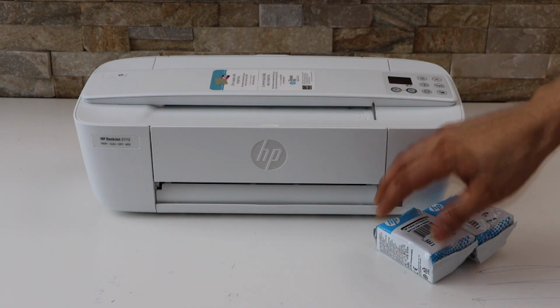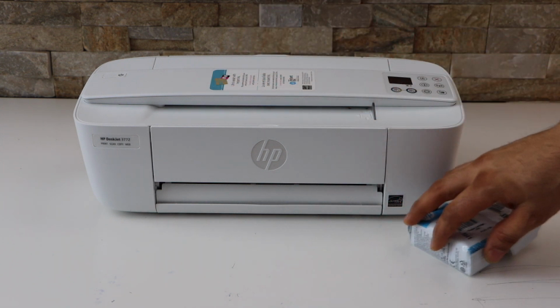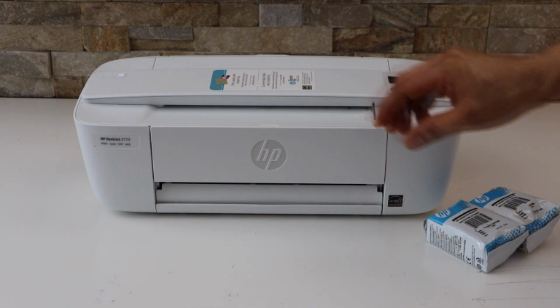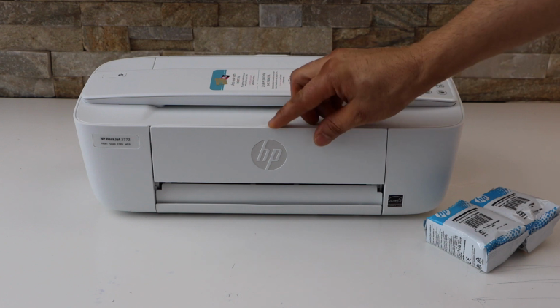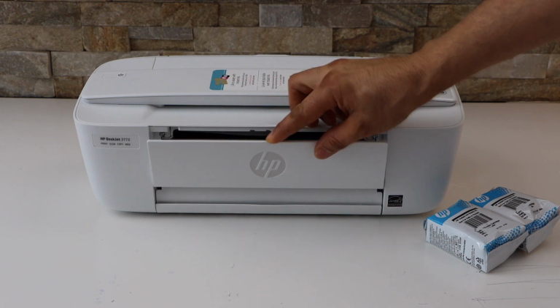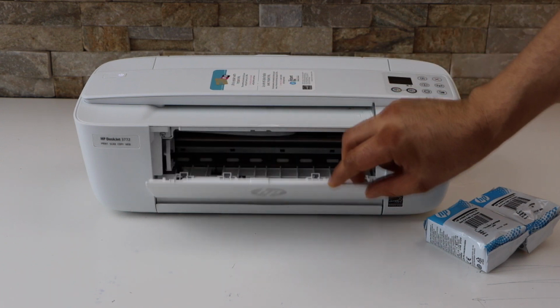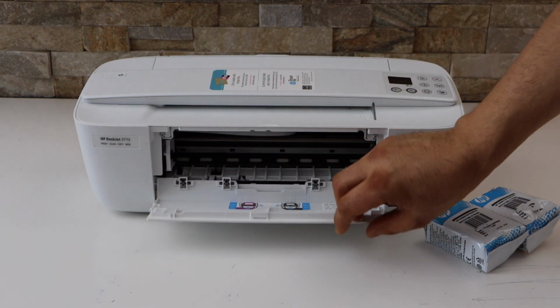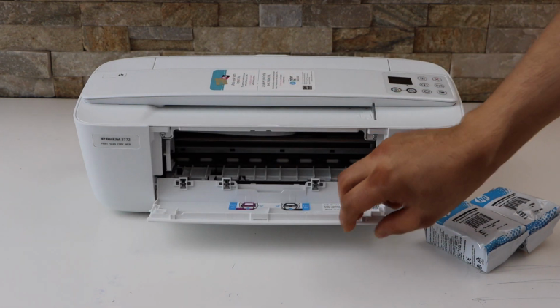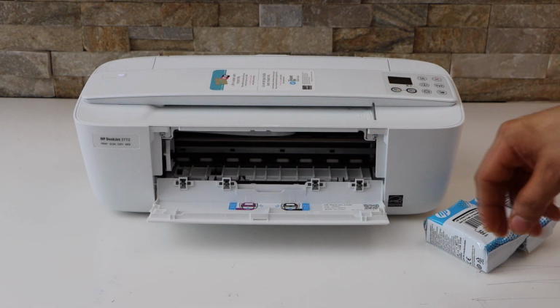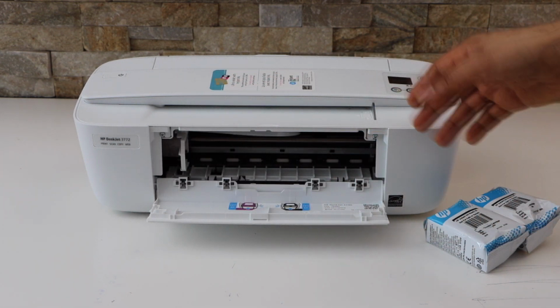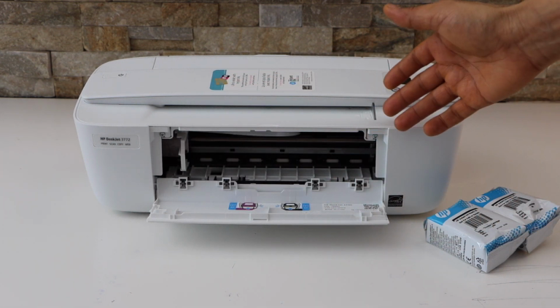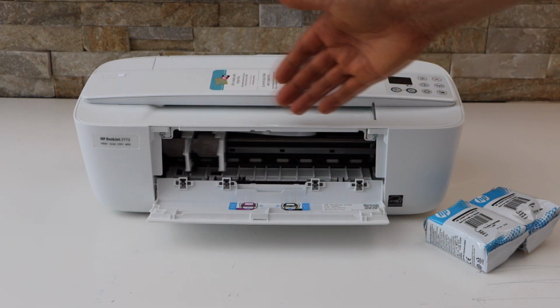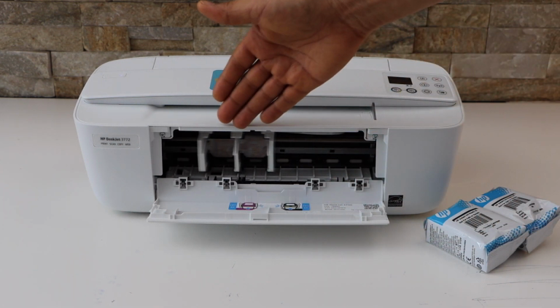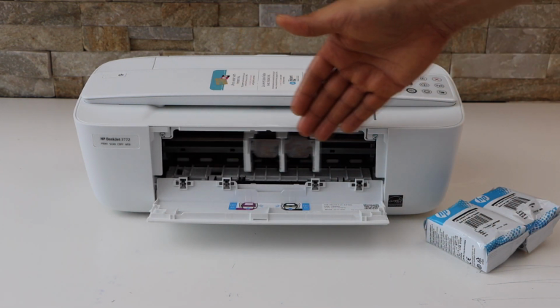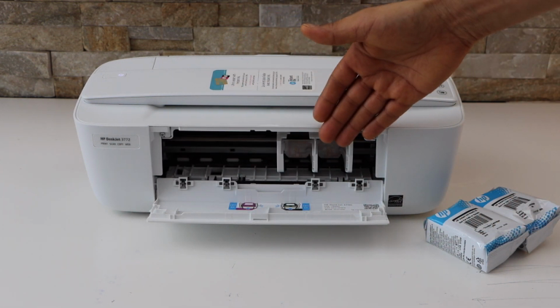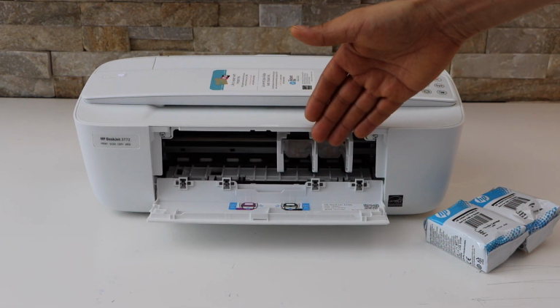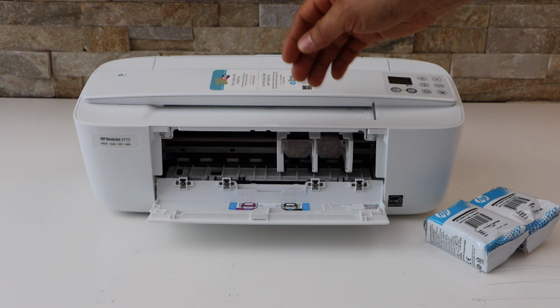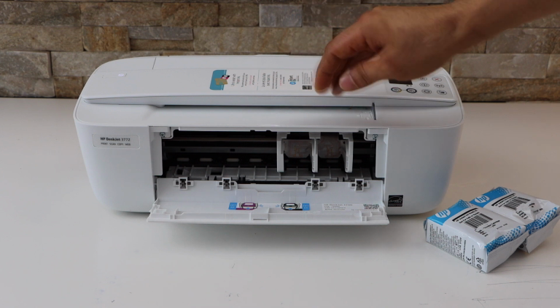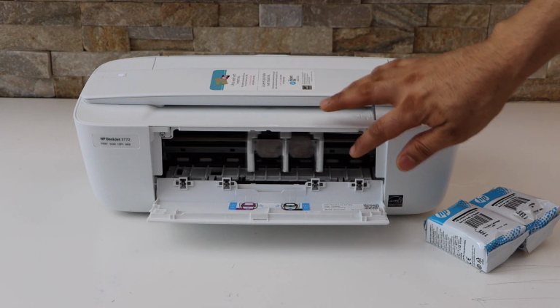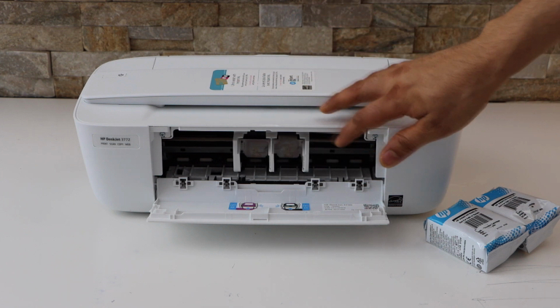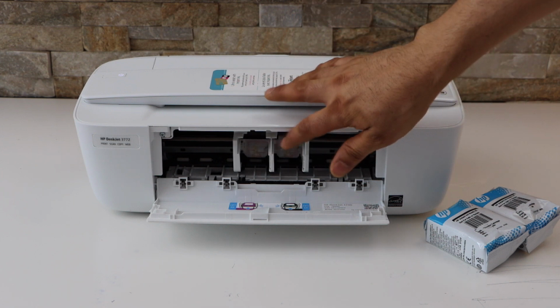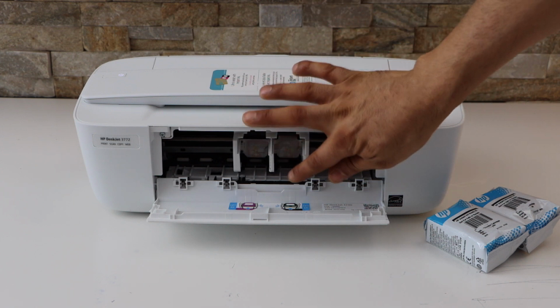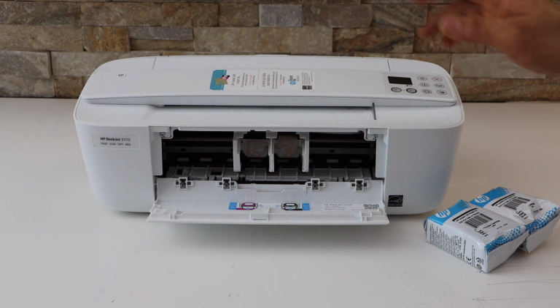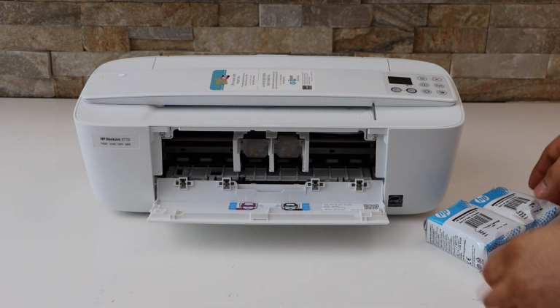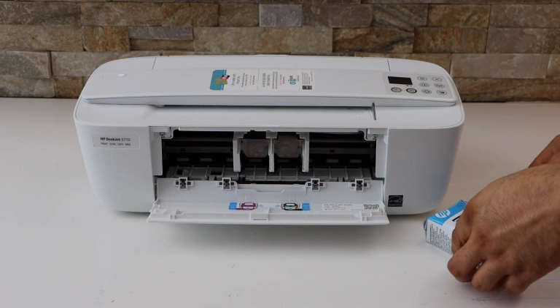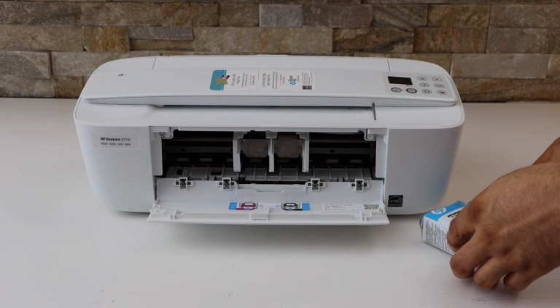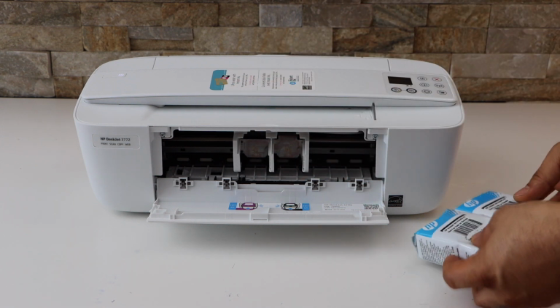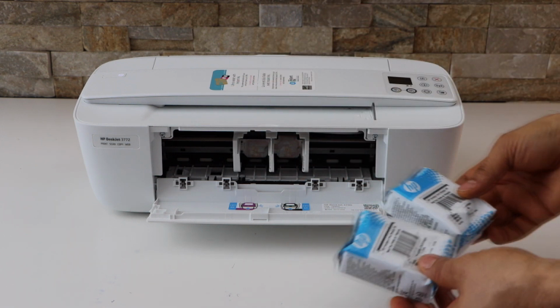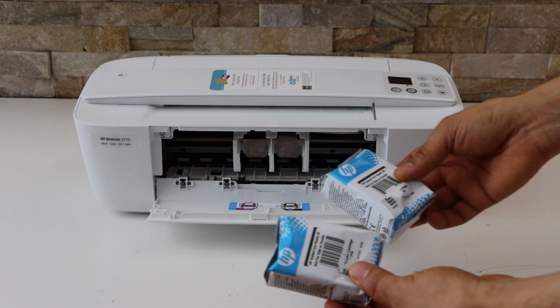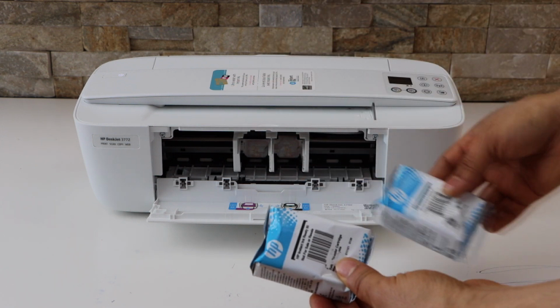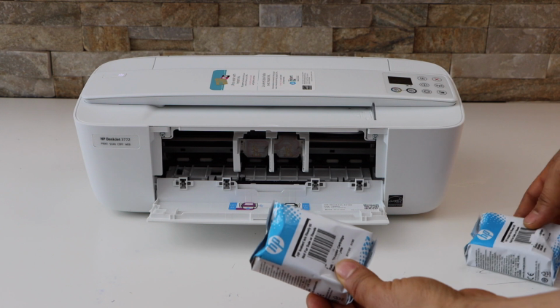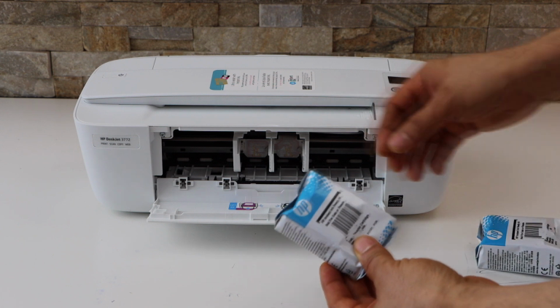Open the front door. Once you open it, you will see the ink chamber is just in the front. Wait for it to move into the middle. Now take the ink cartridges out of the plastic packaging.